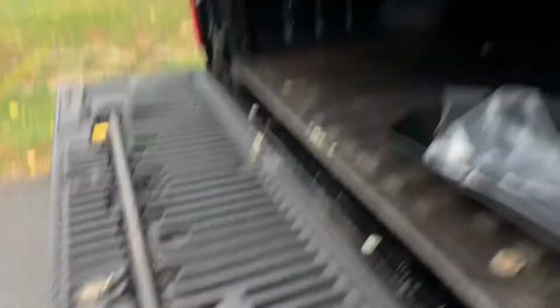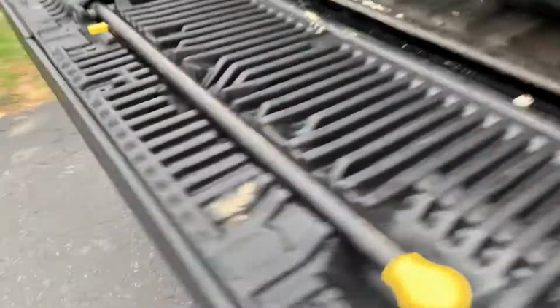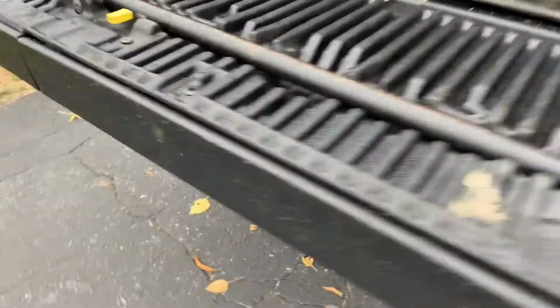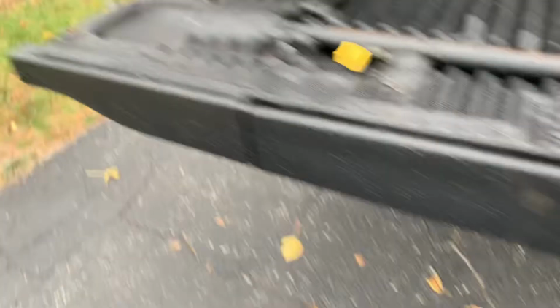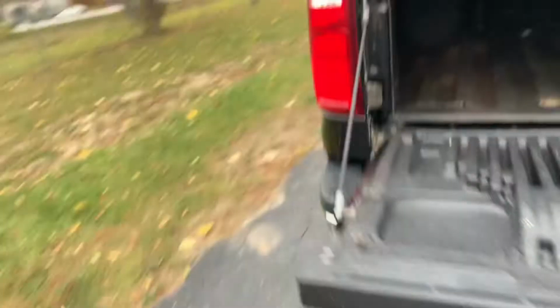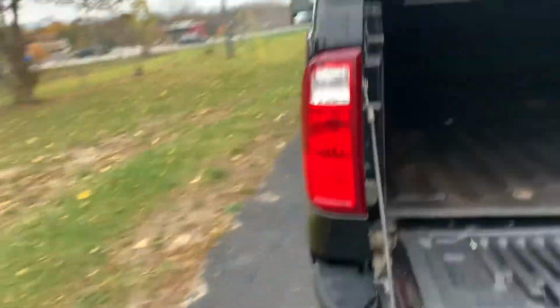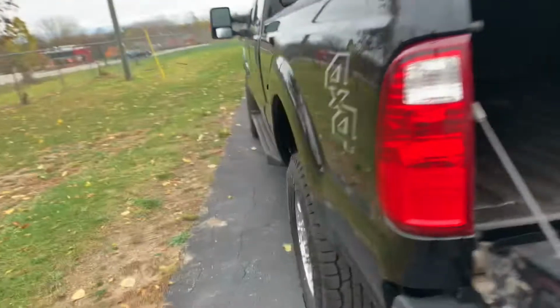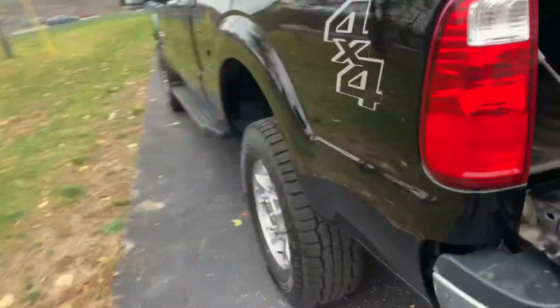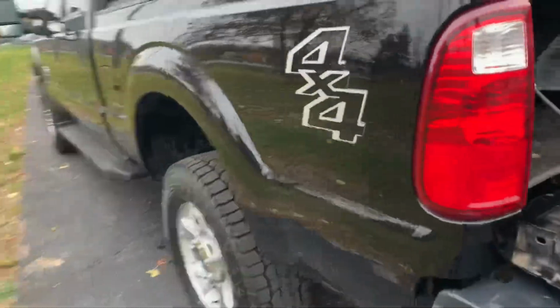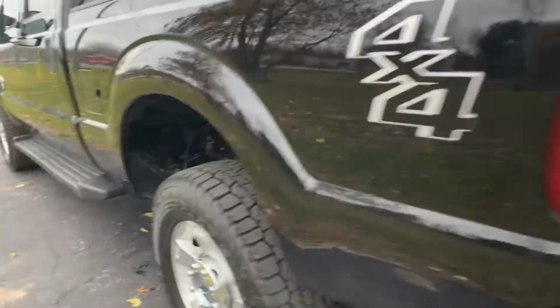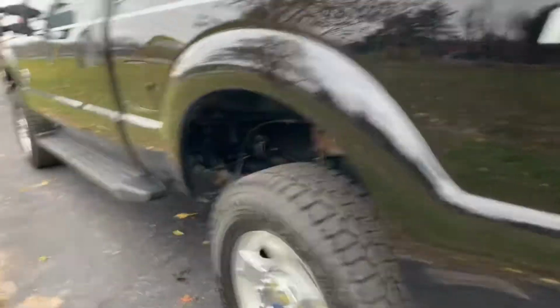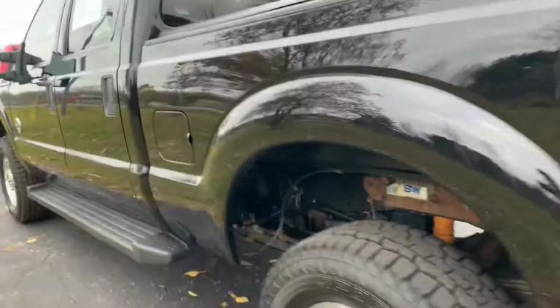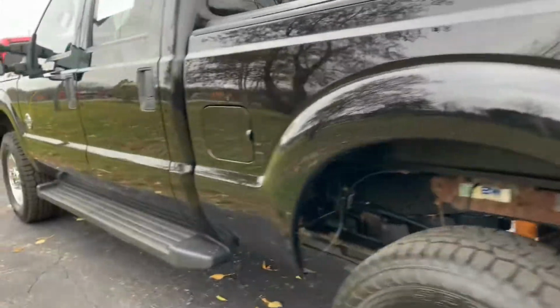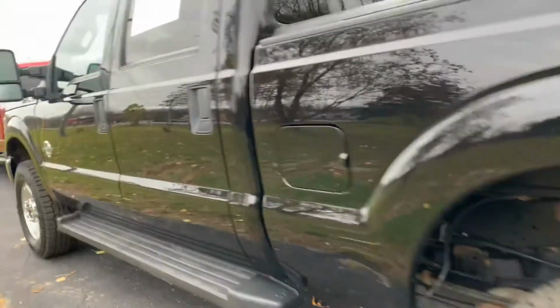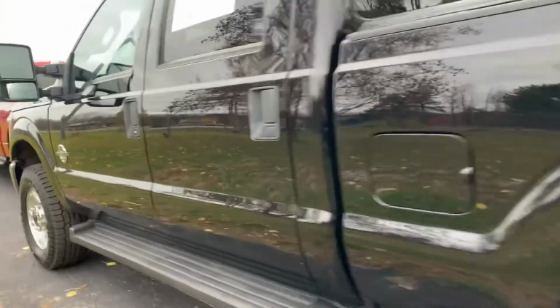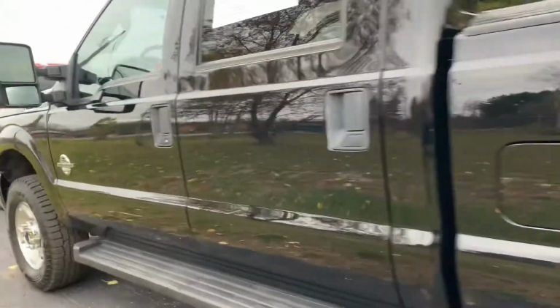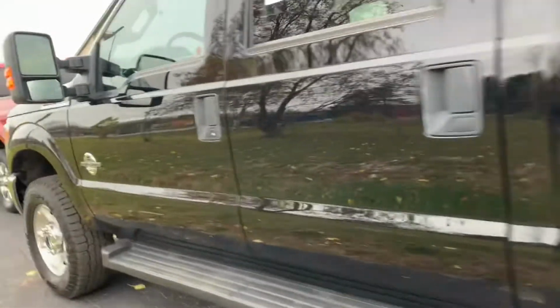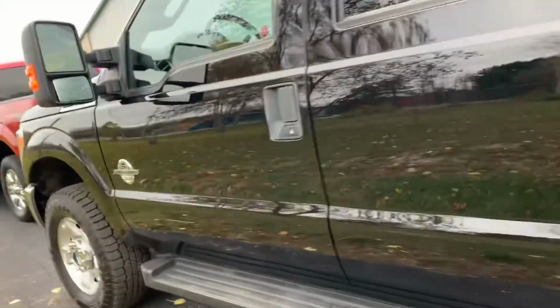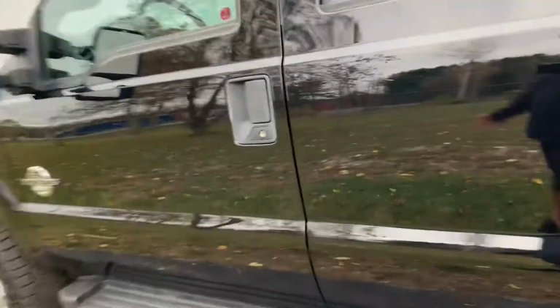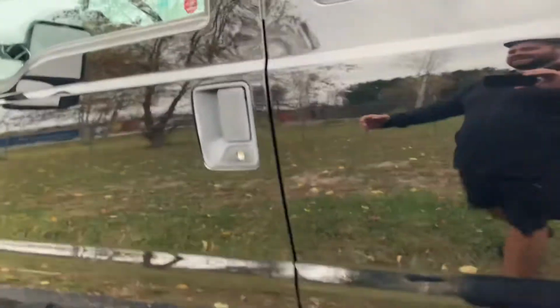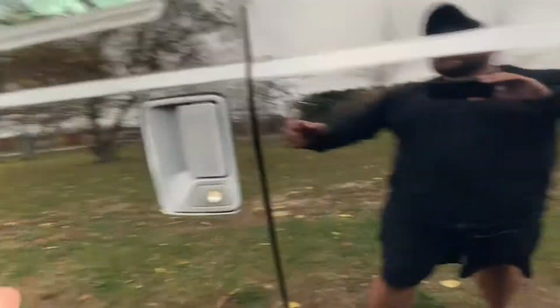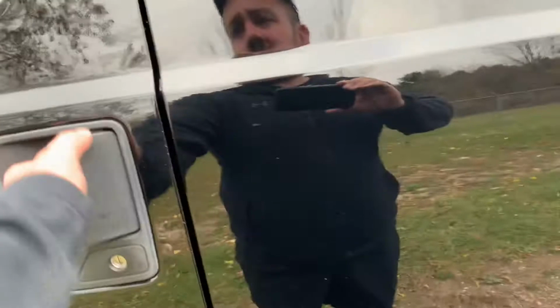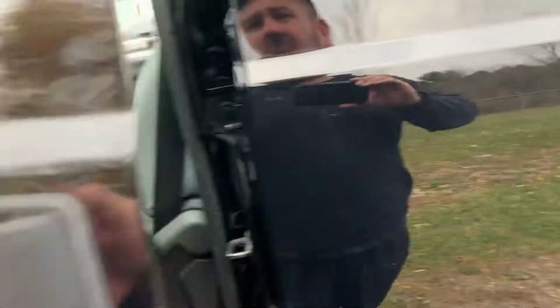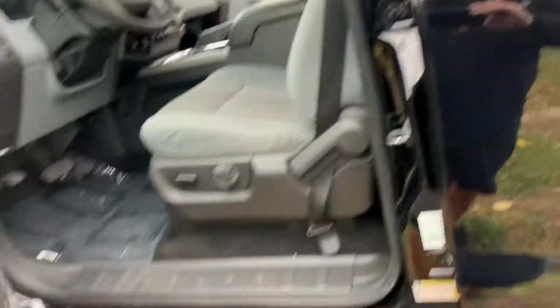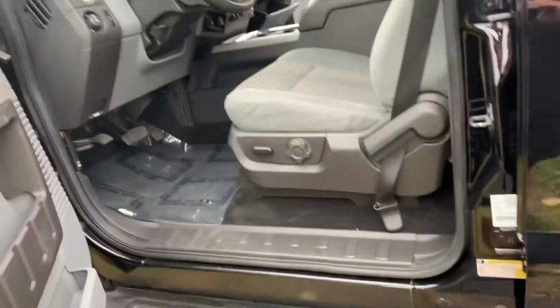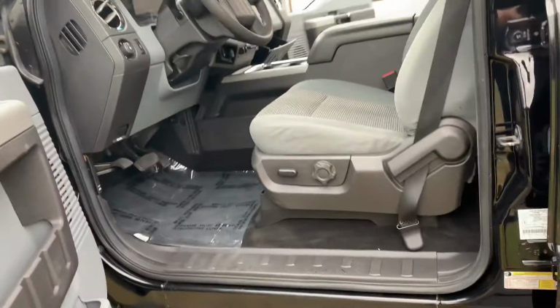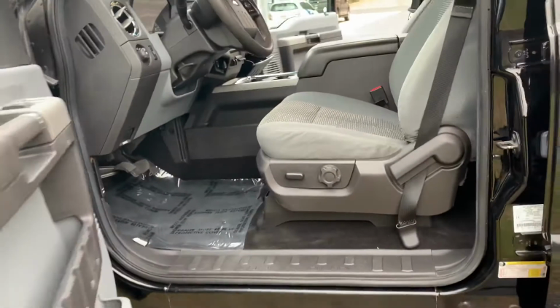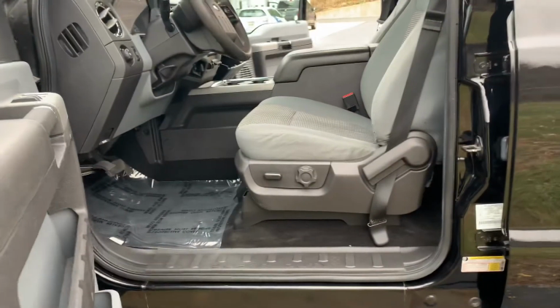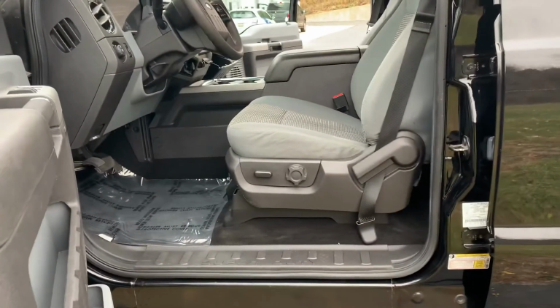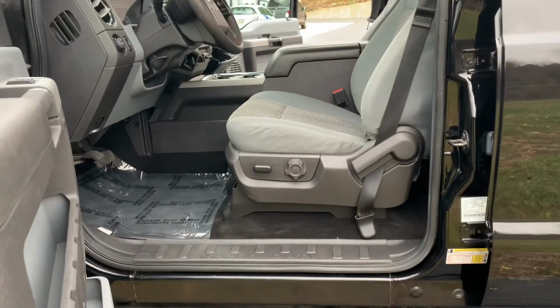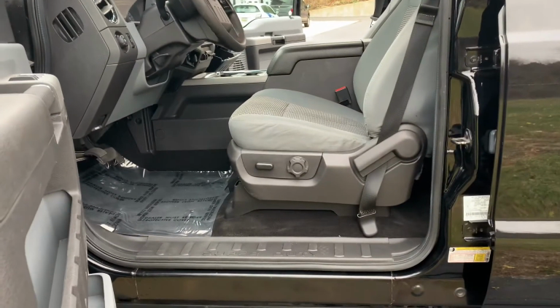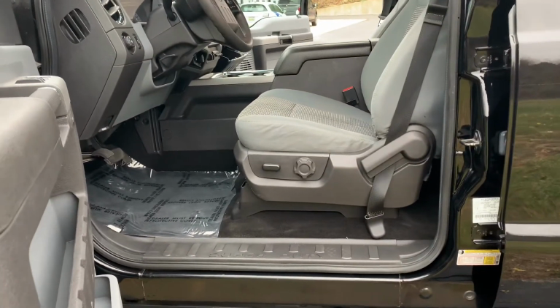Tailgate flex step. No dings, no scratches. This is as clean of a super duty as you want. $39,995. Absolutely beautiful.